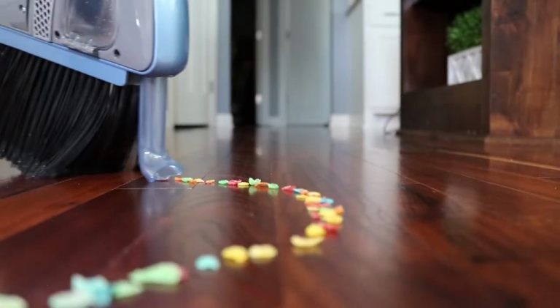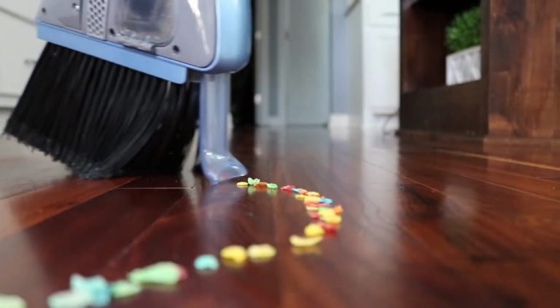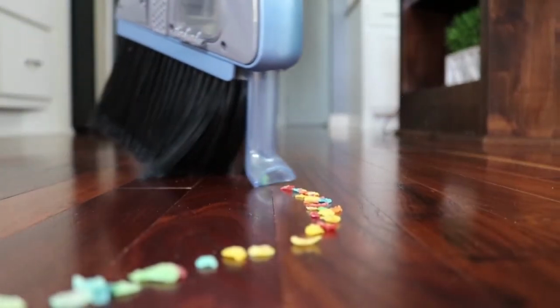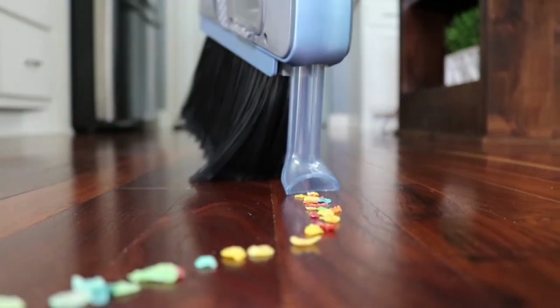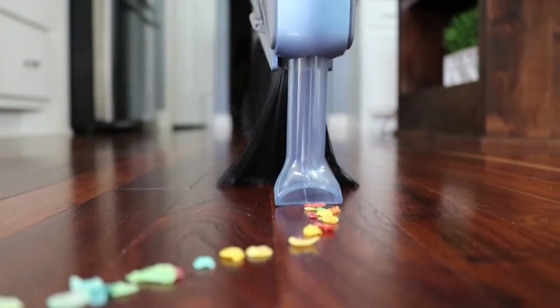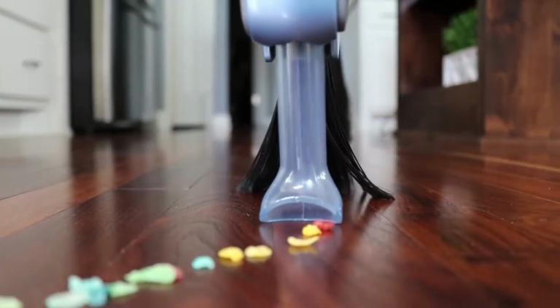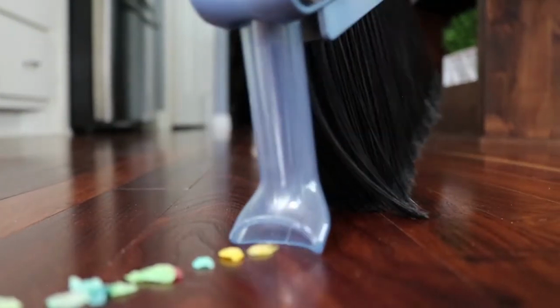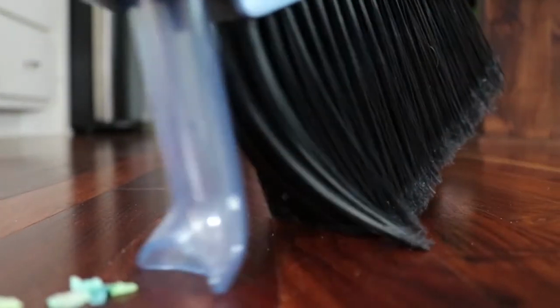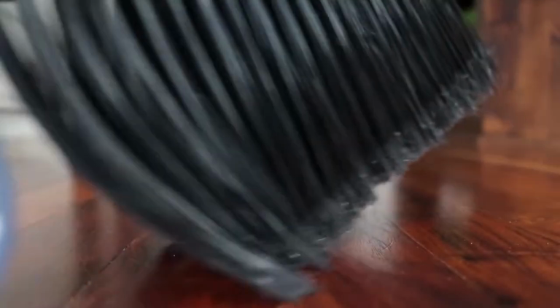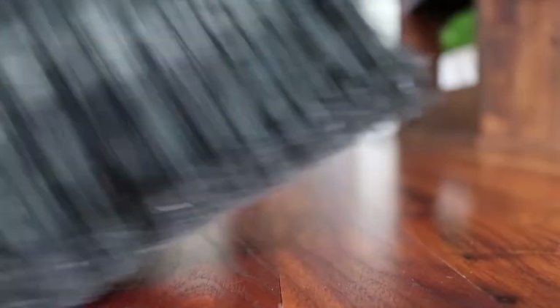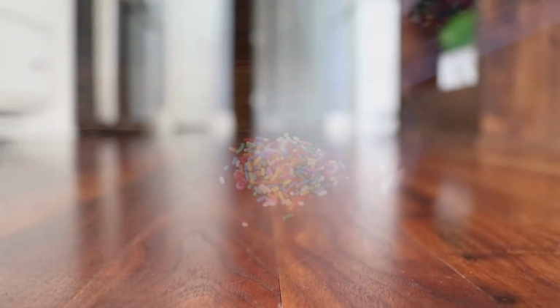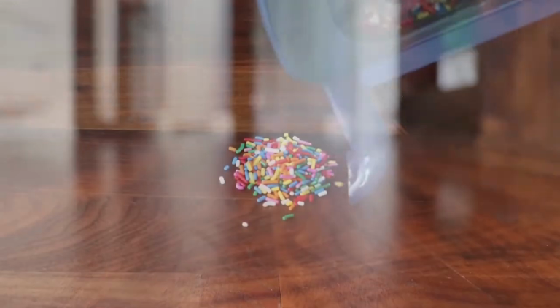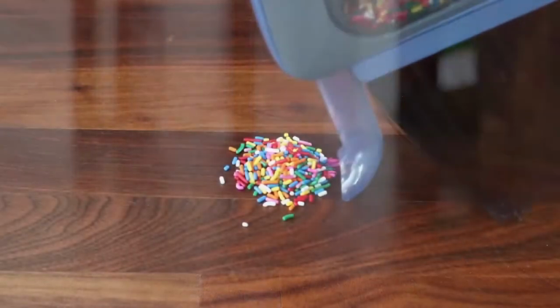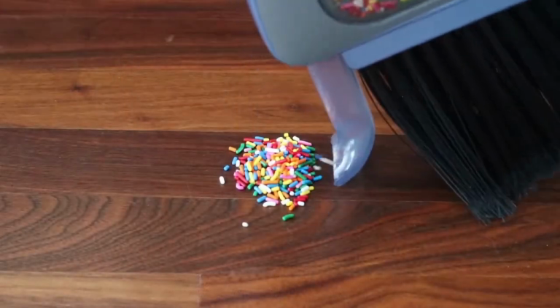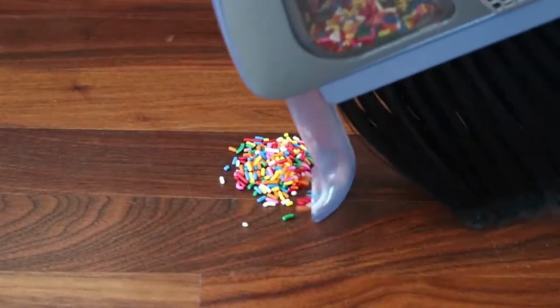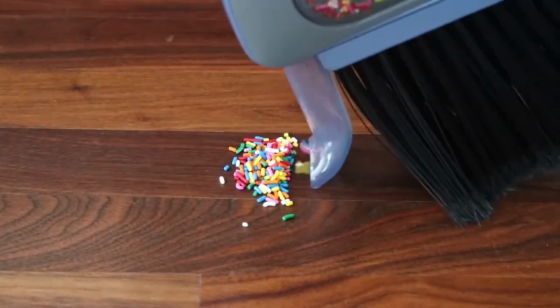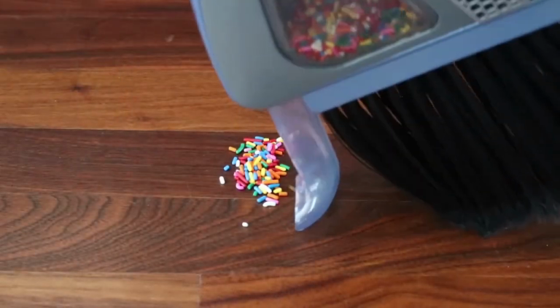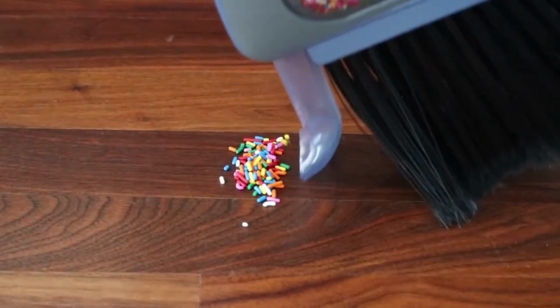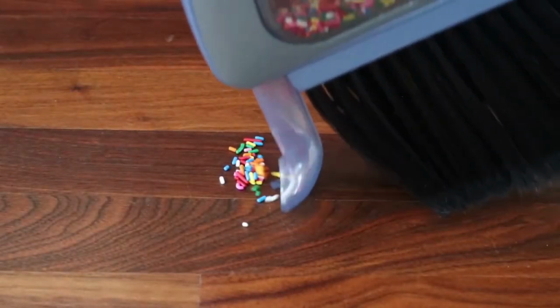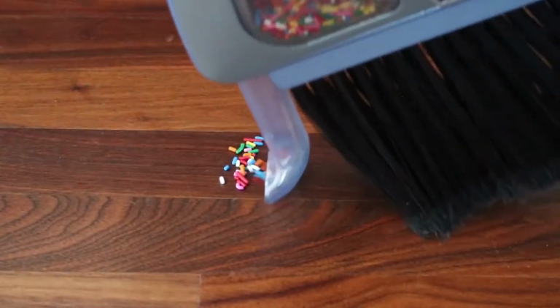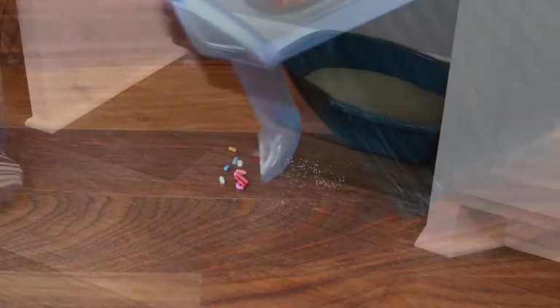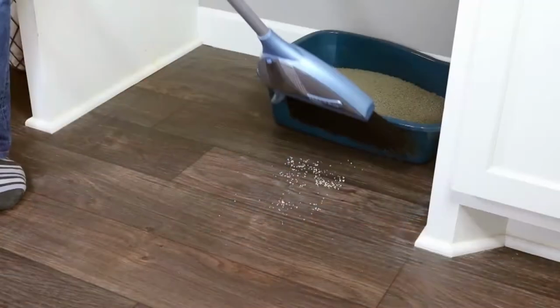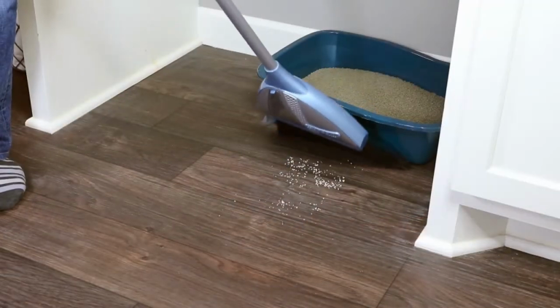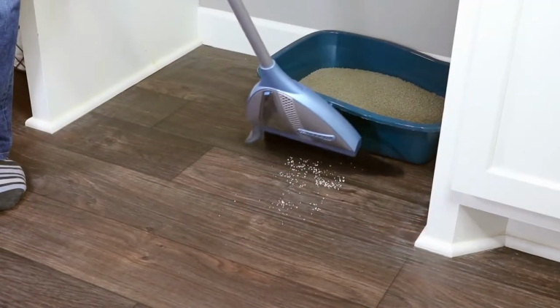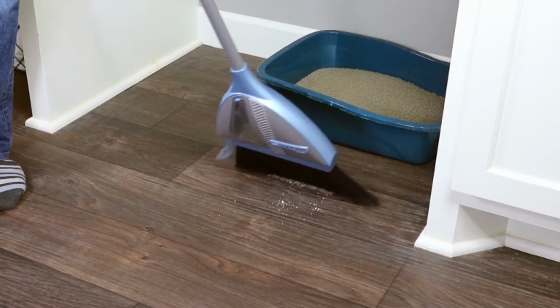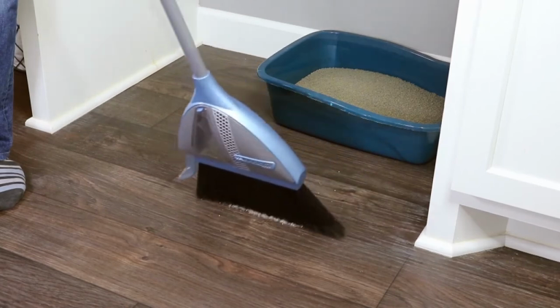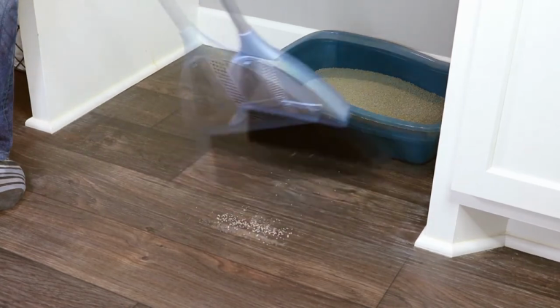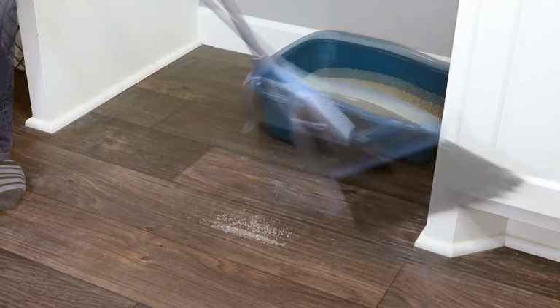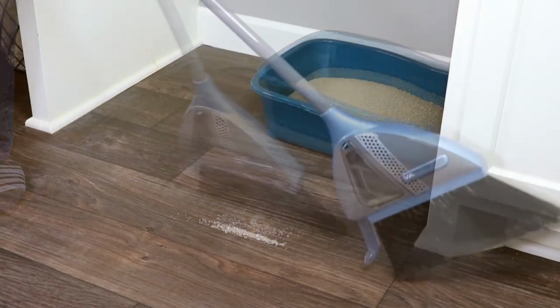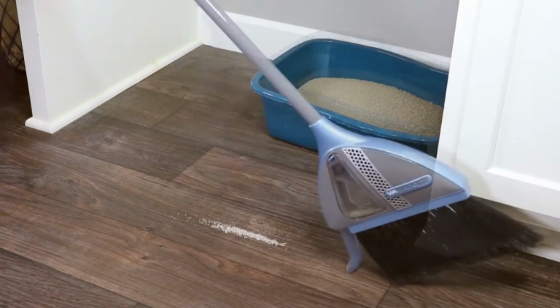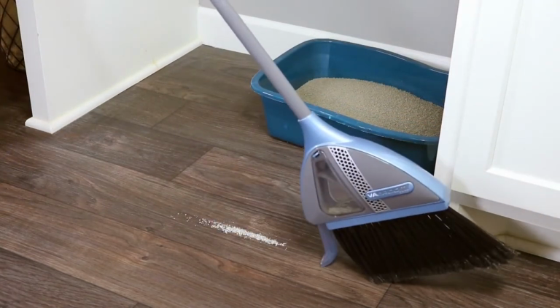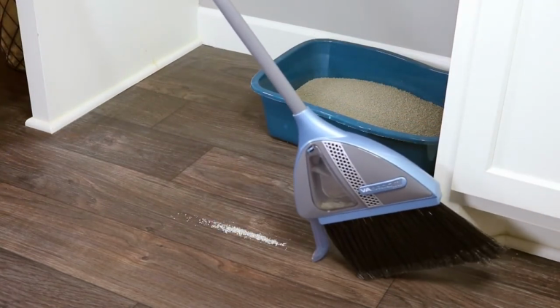This is Vibroom, a smarter way to clean your floors. No more dust pans or bulky vacuums required. With Vibroom, just sweep dirt and debris into a pile, then tilt to the side.